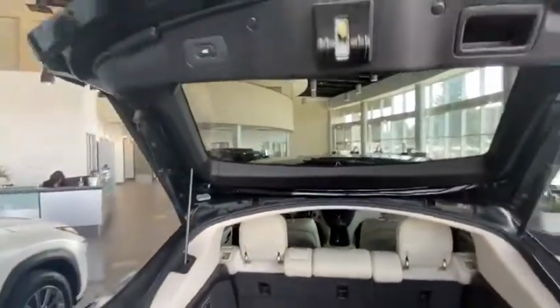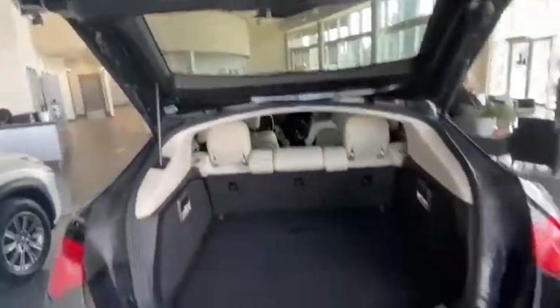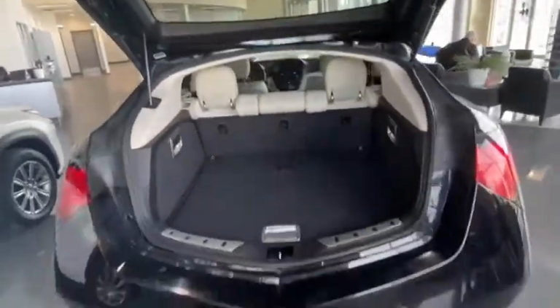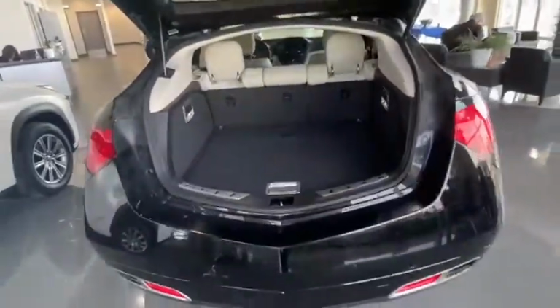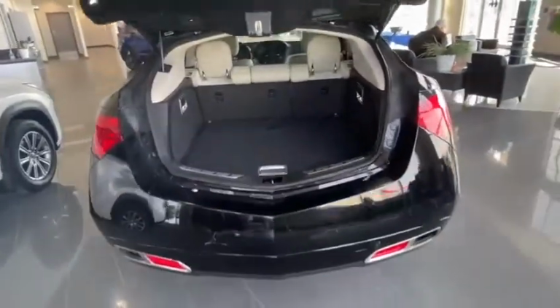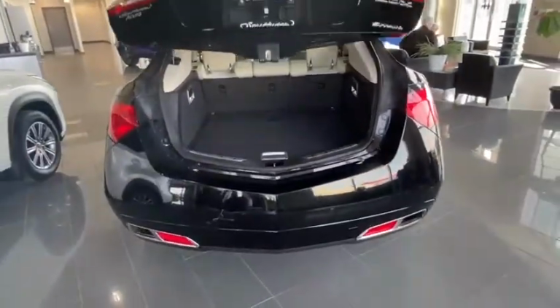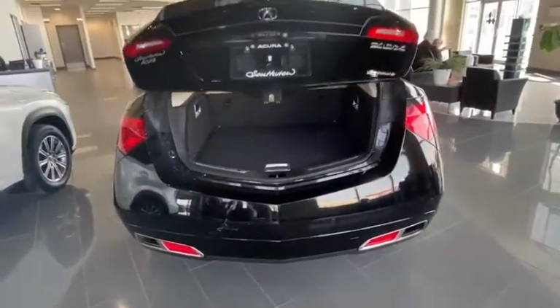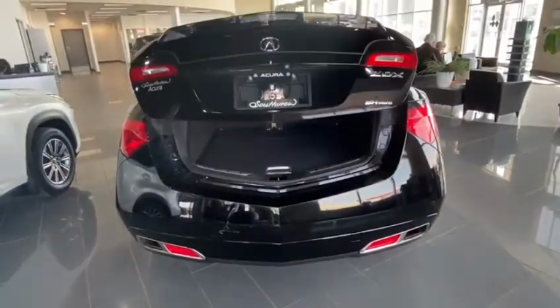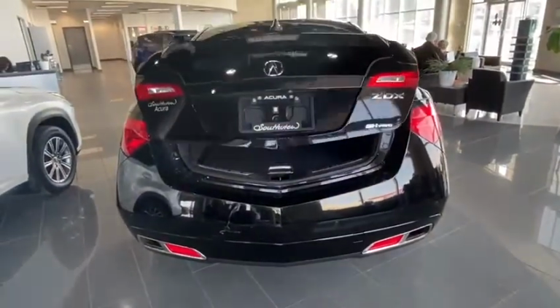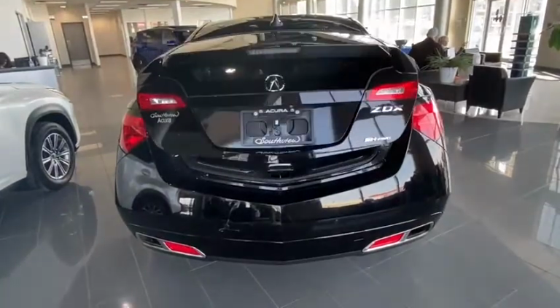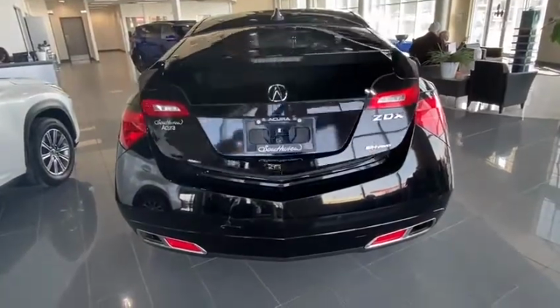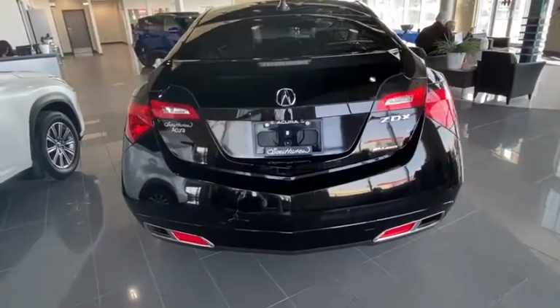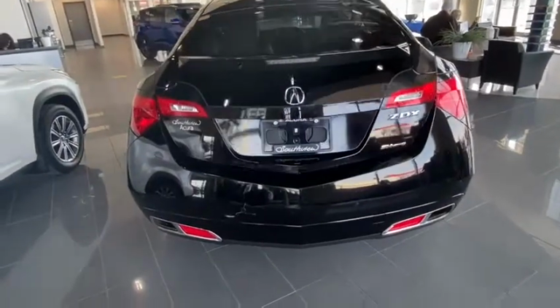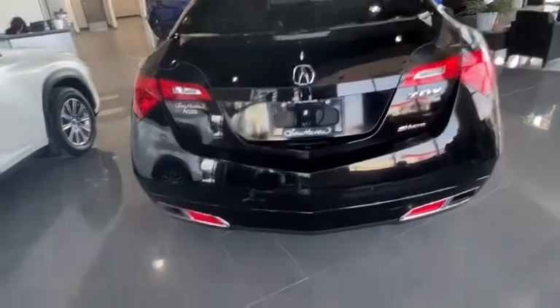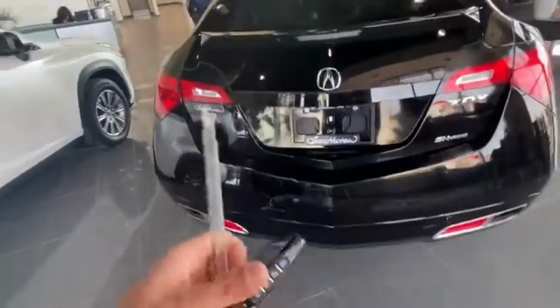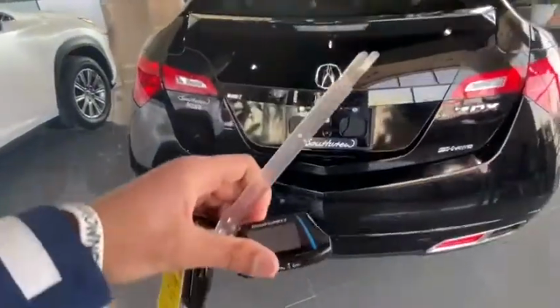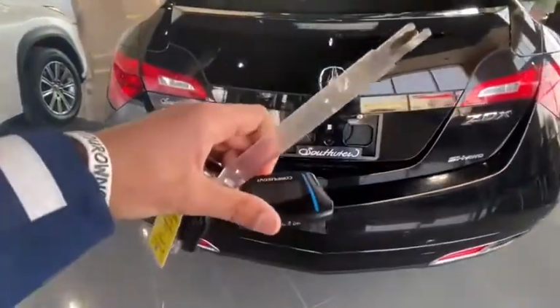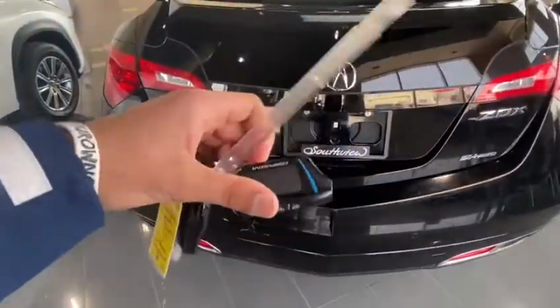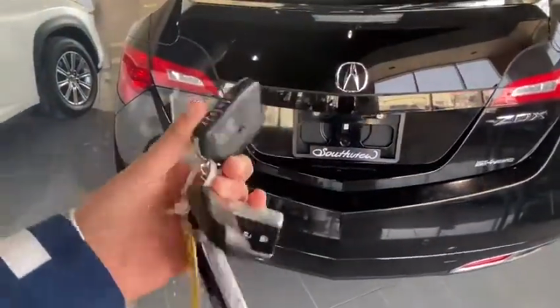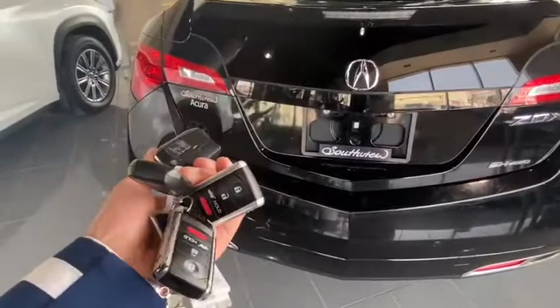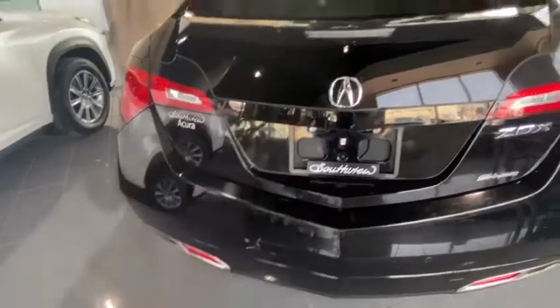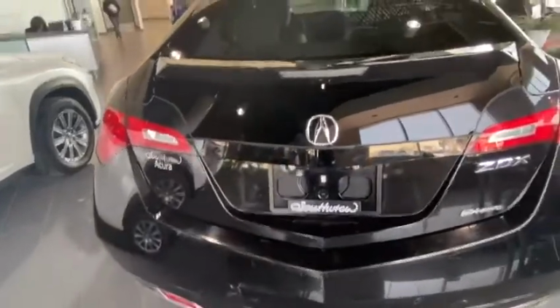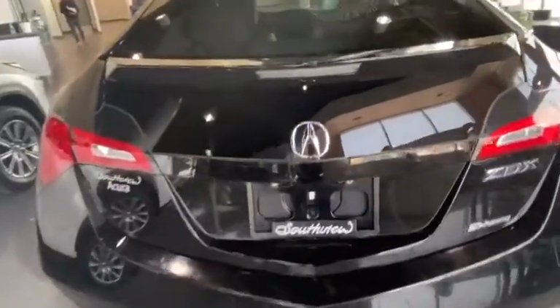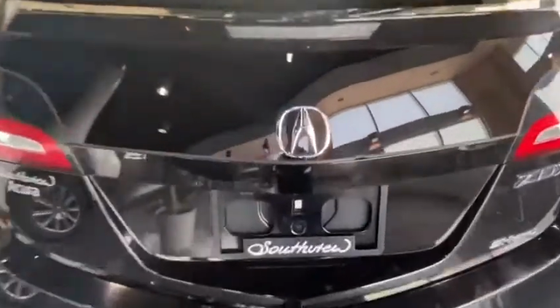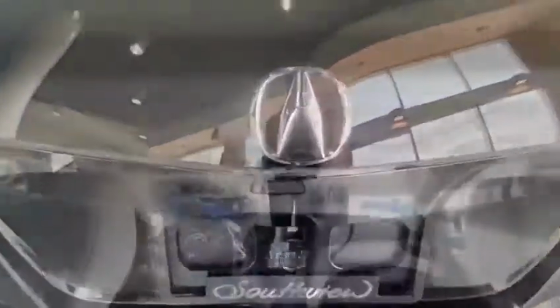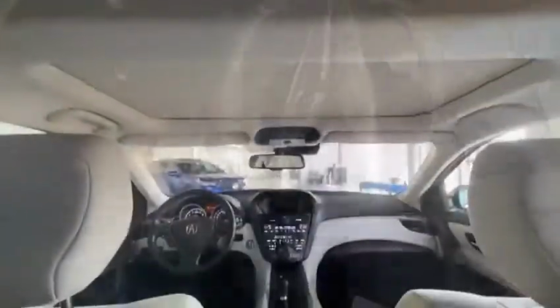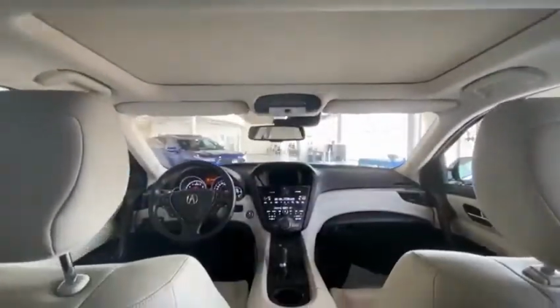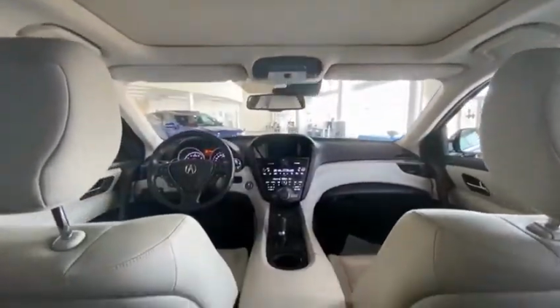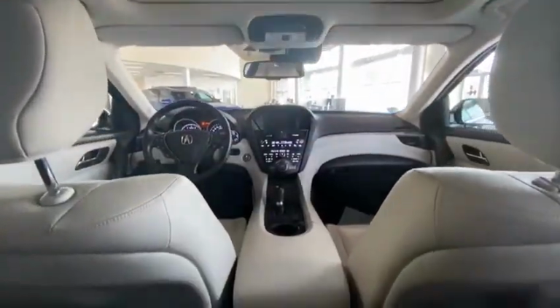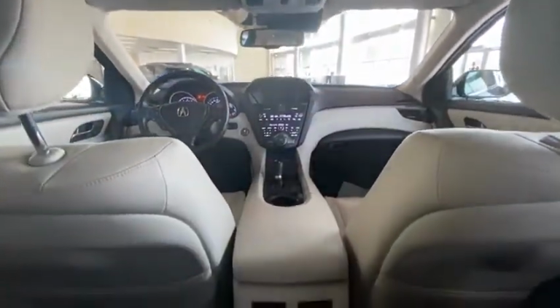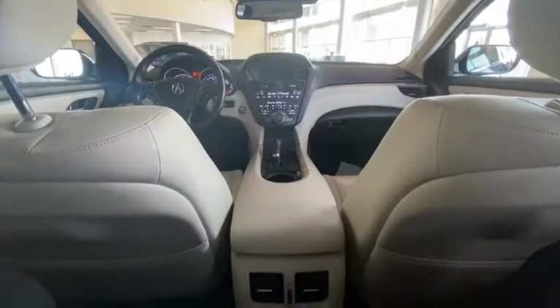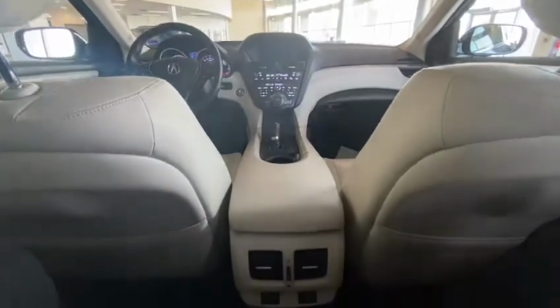Of course you do get the power tailgate here as well, working automatically. With the 2013 ZDX you also get remote start — it's already added on there. Let's go take a look inside.